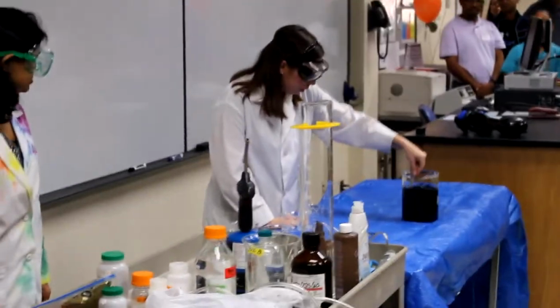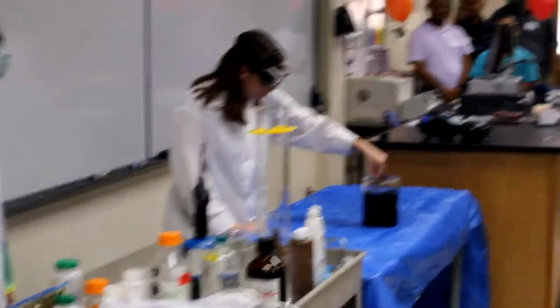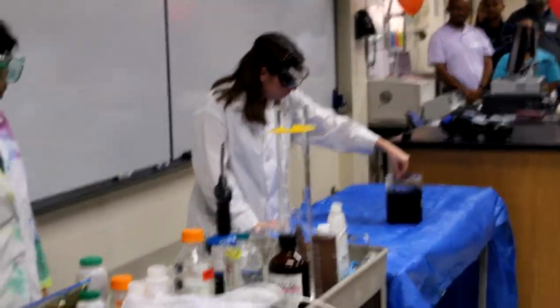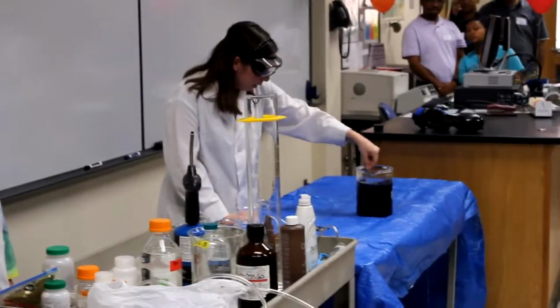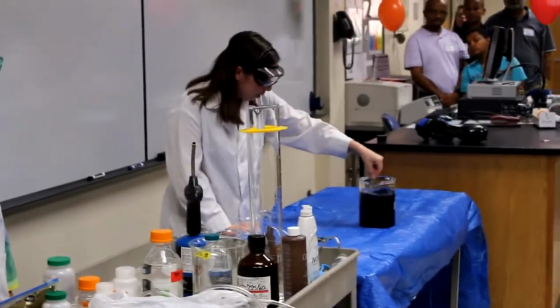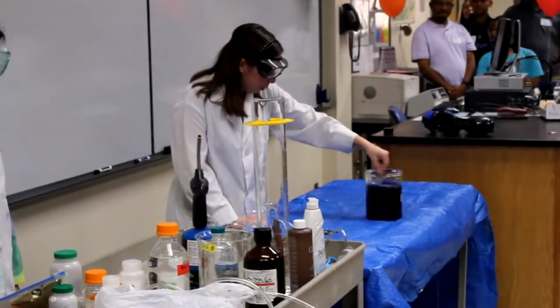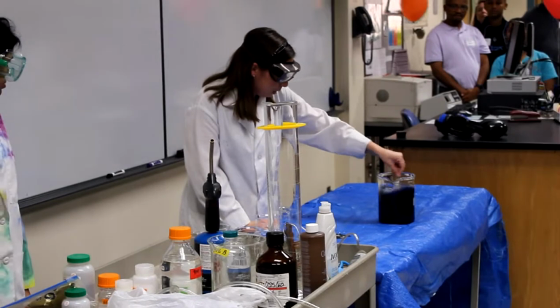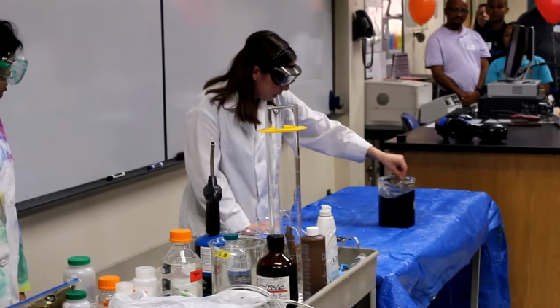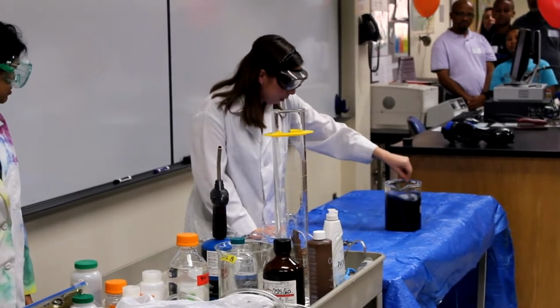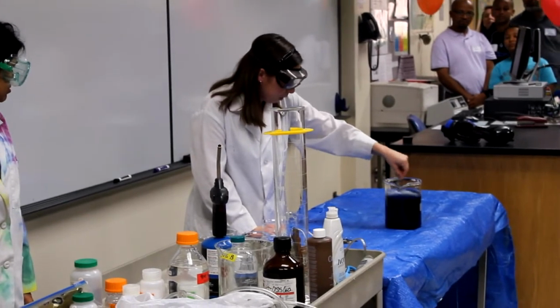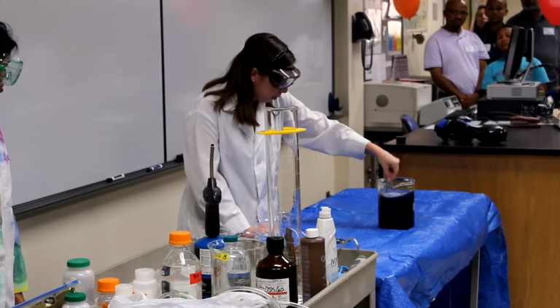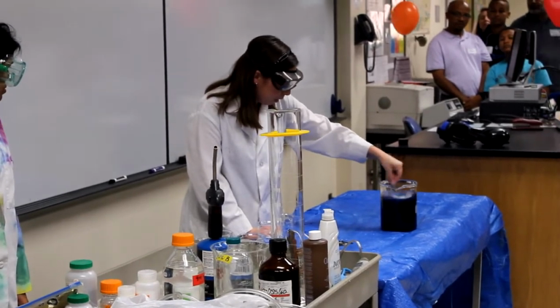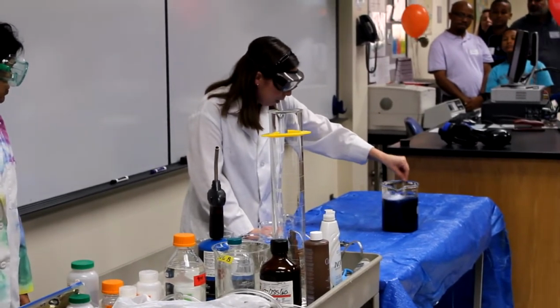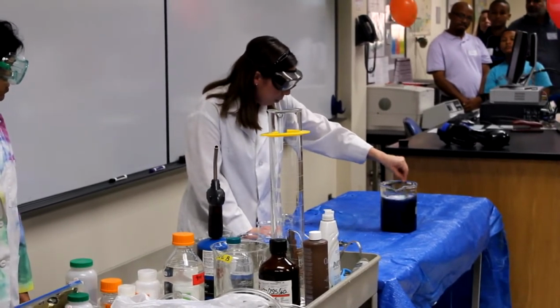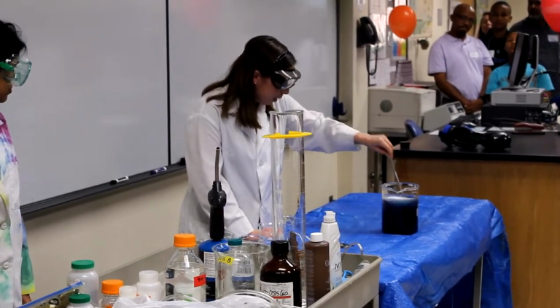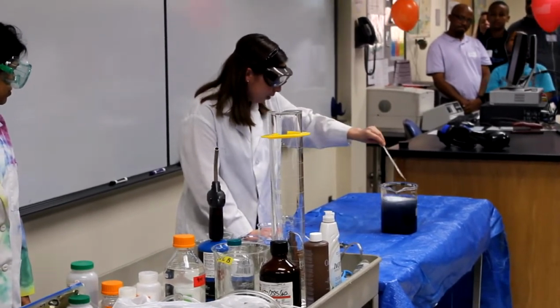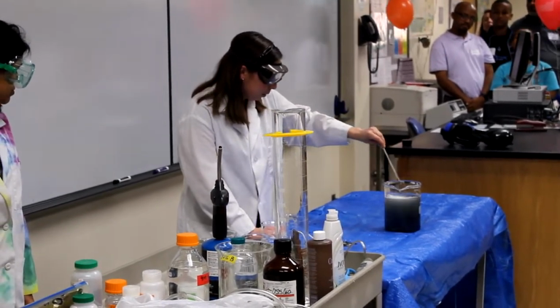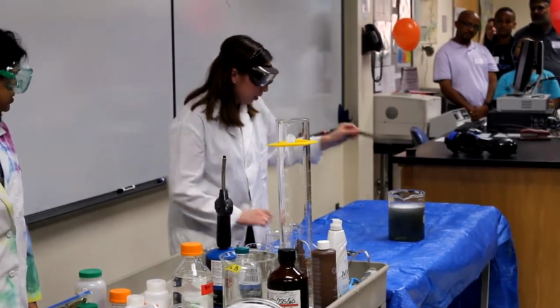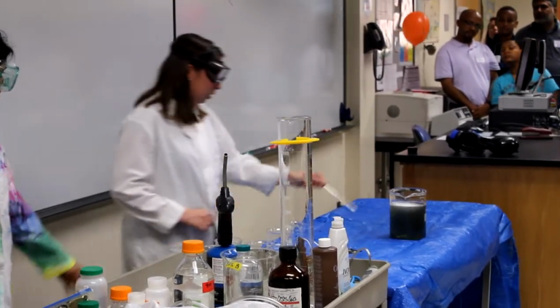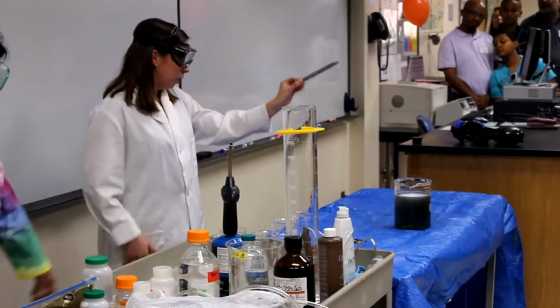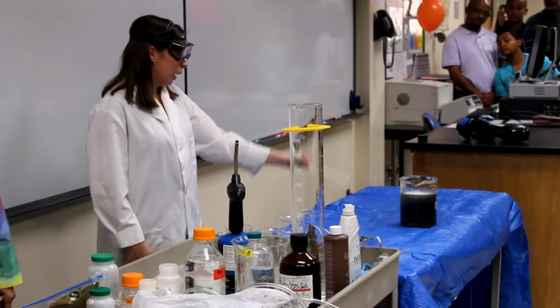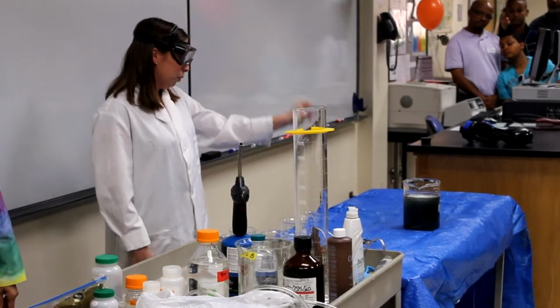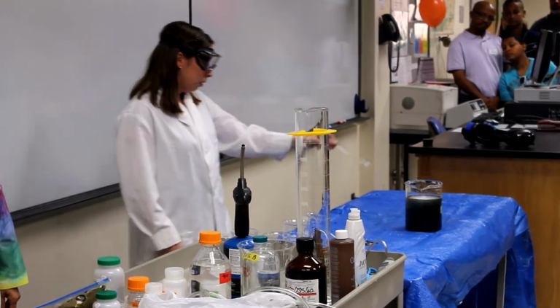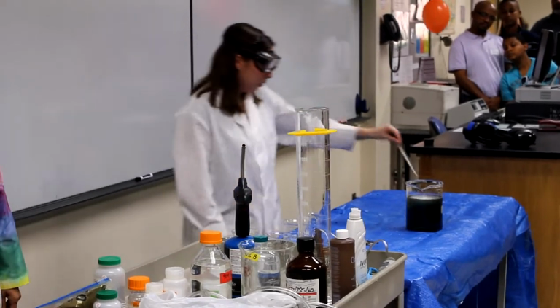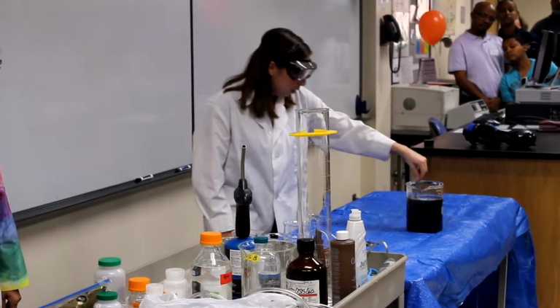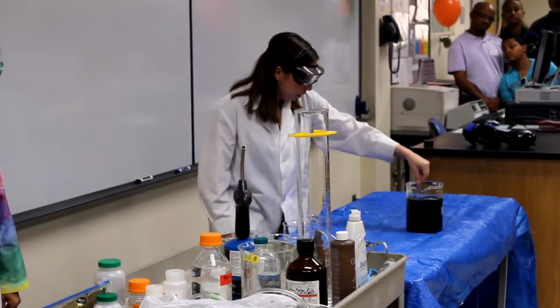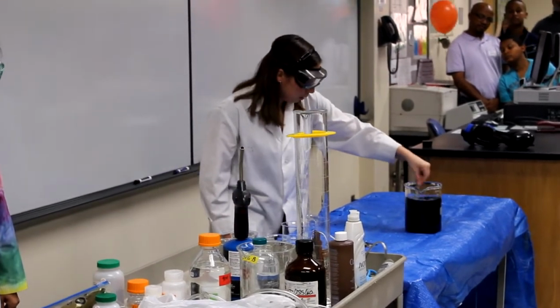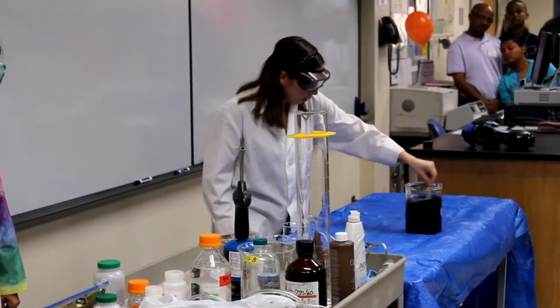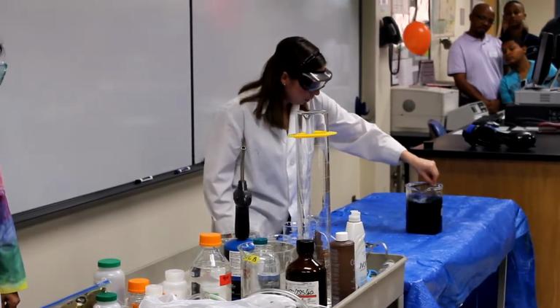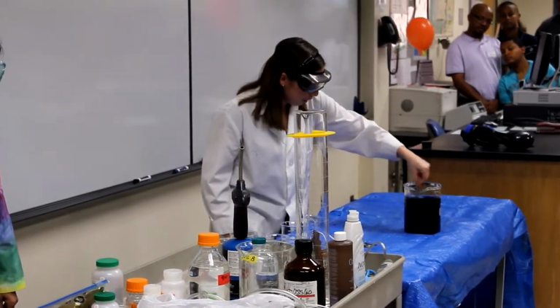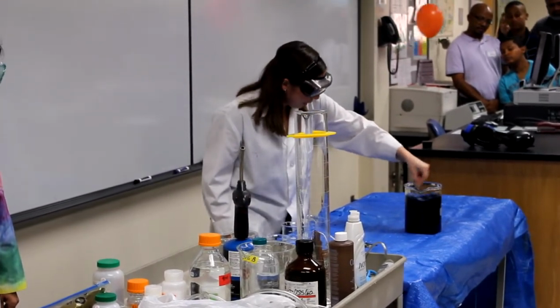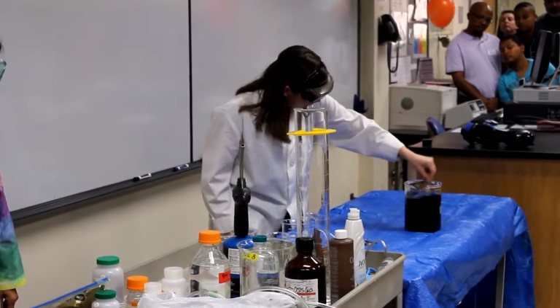We made these yesterday, and sometimes that makes them a little bit slow. But what it does is it's a reaction that just keeps going back and forth. Or supposed to.